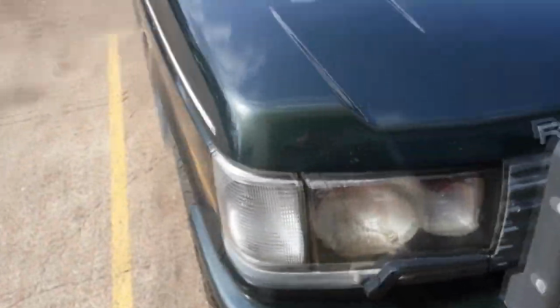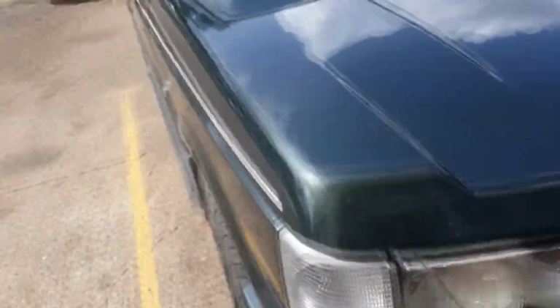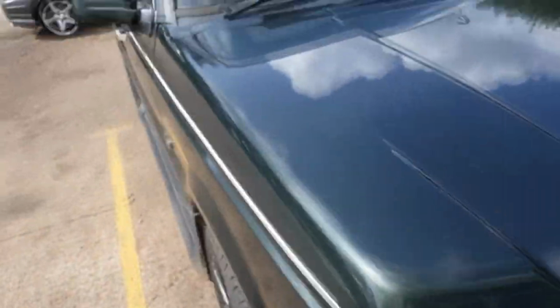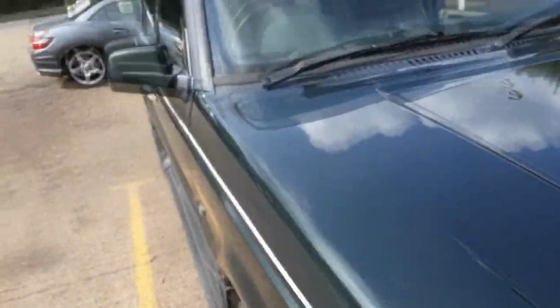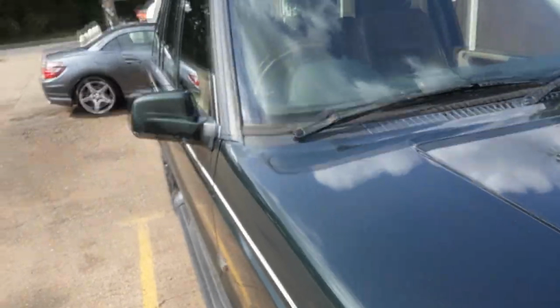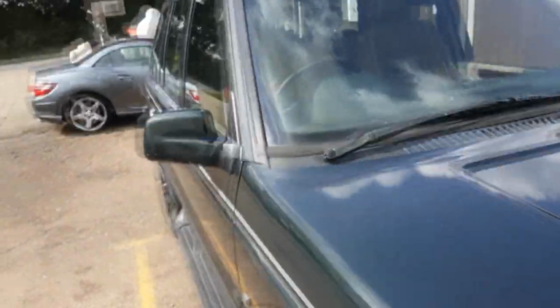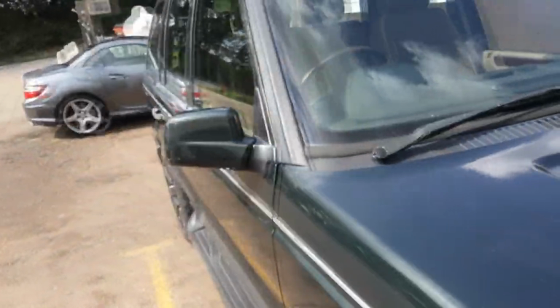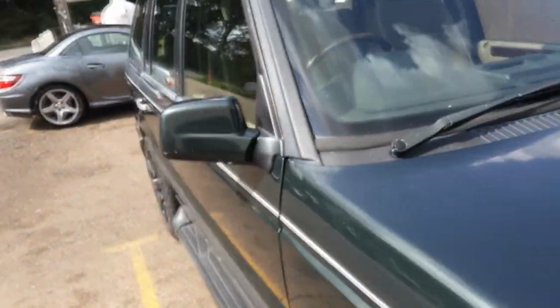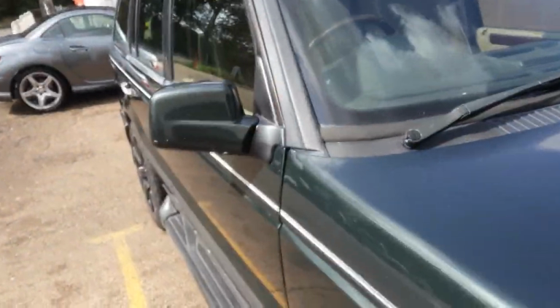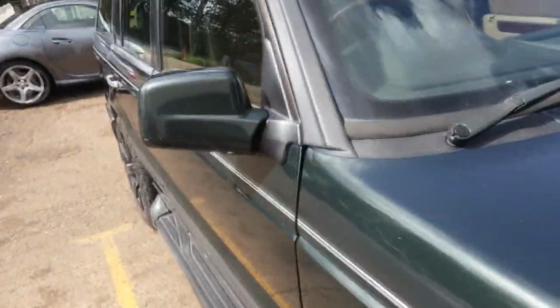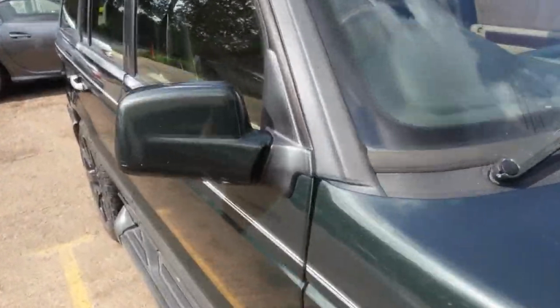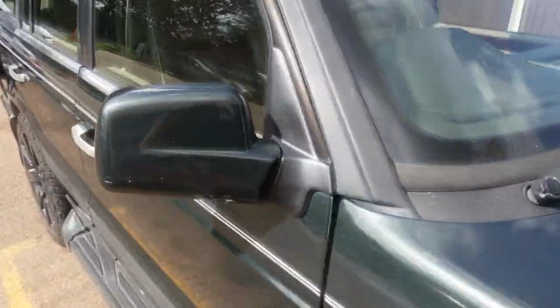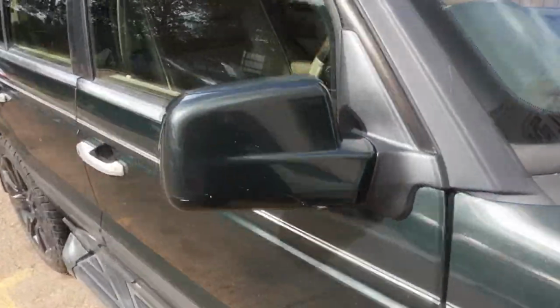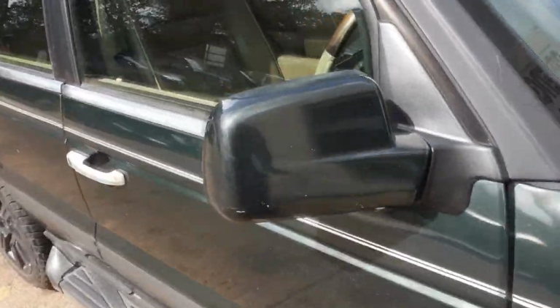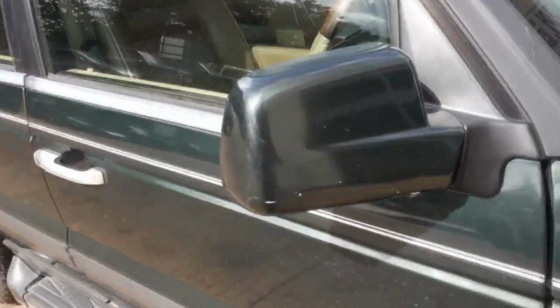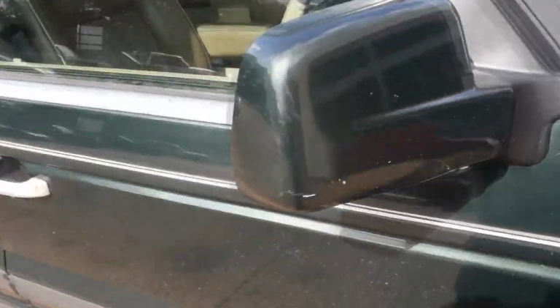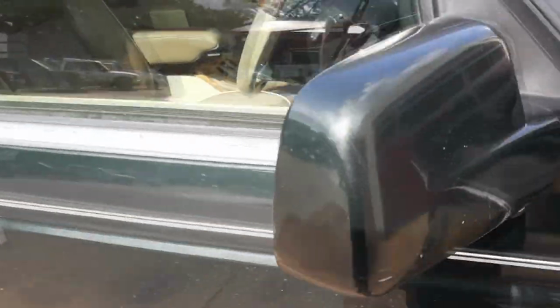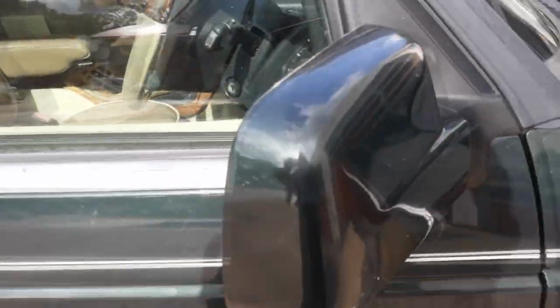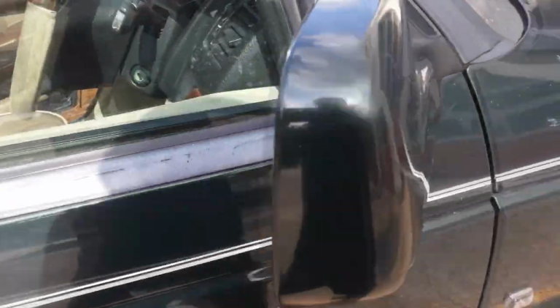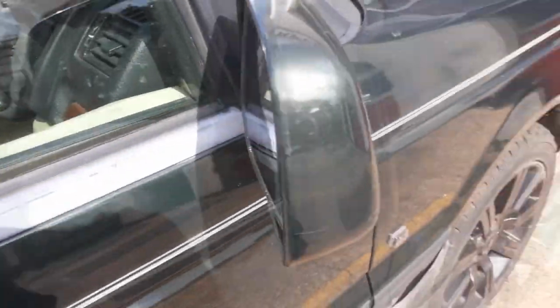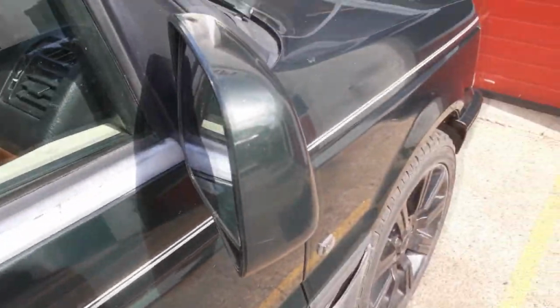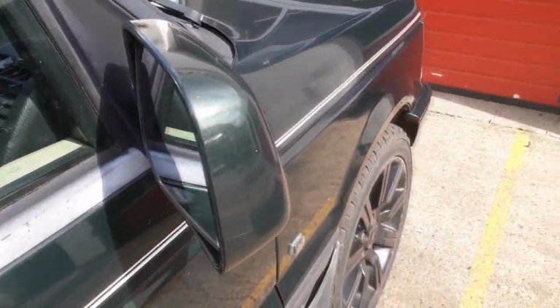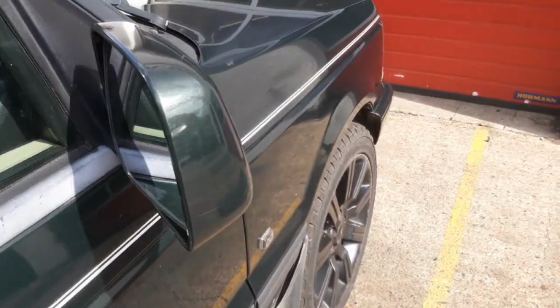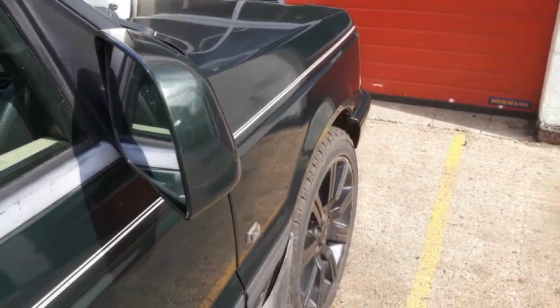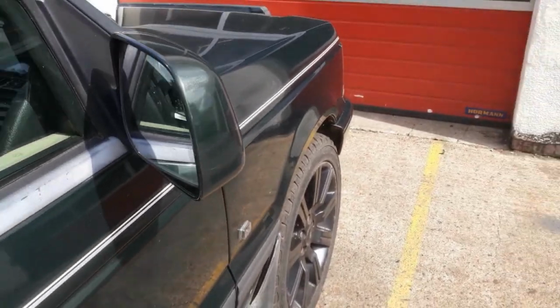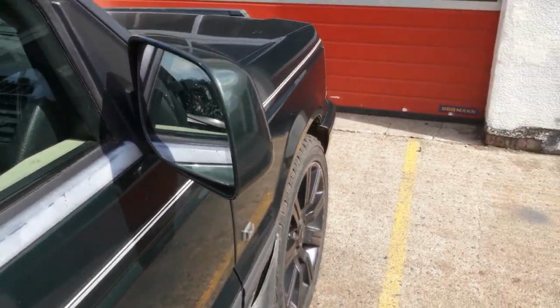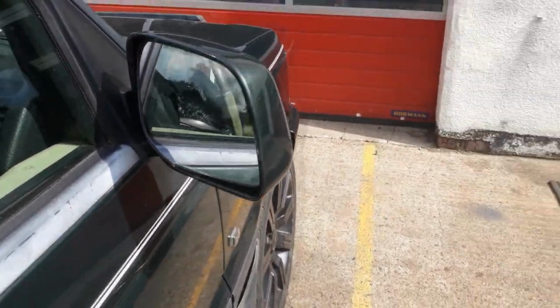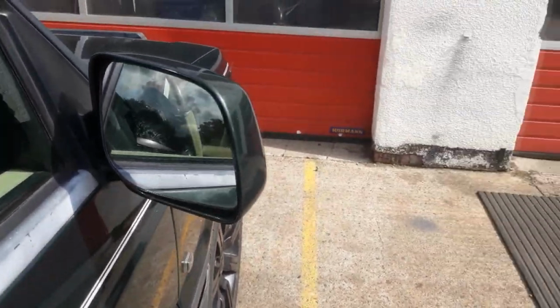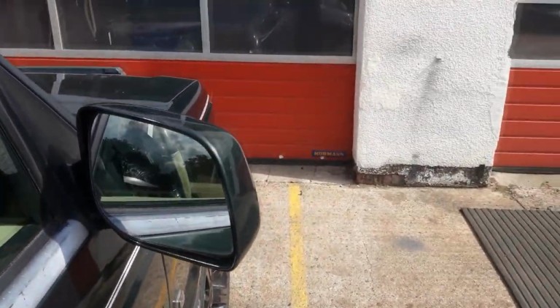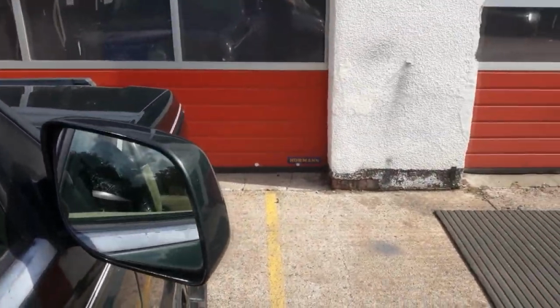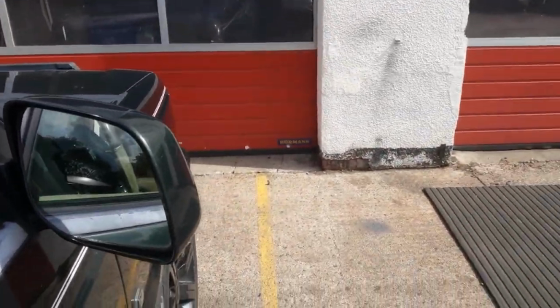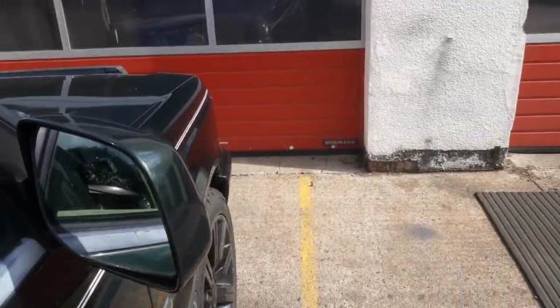The wing mirror on the driver's side - the casing is in good condition, and if you wanted to purchase it we'd test all the electrics as well, just to make sure everything worked as it should.